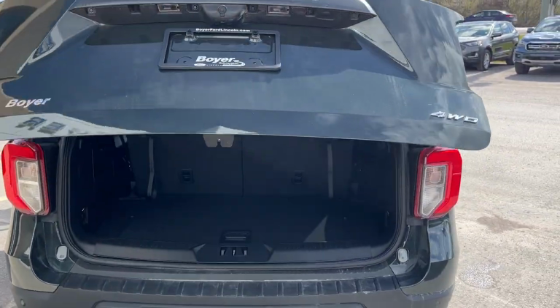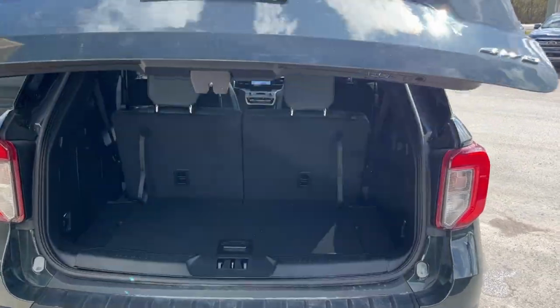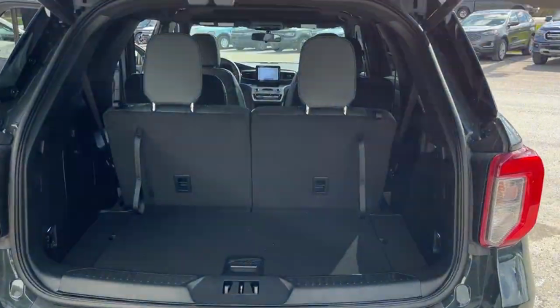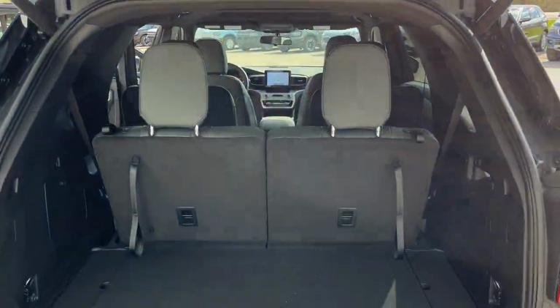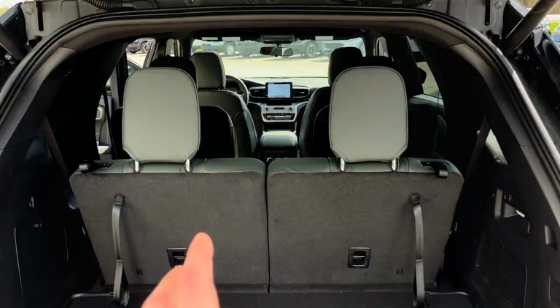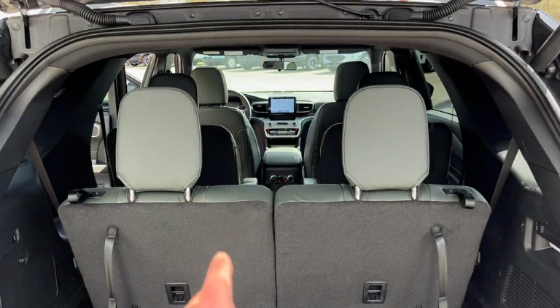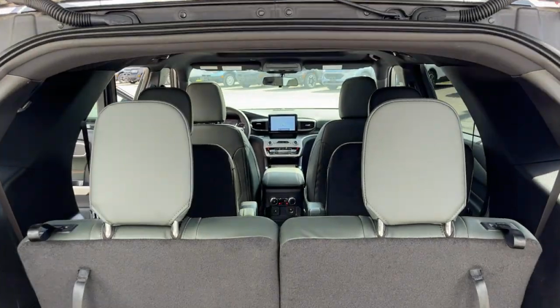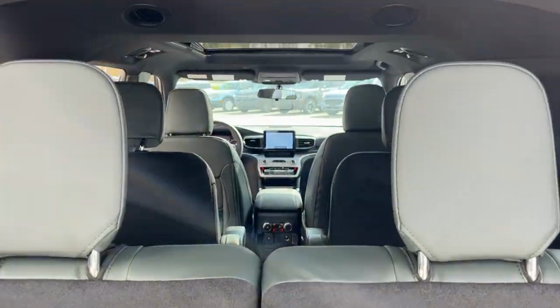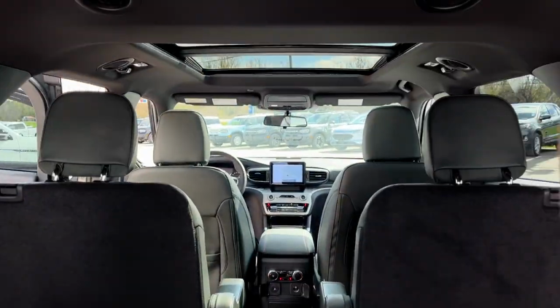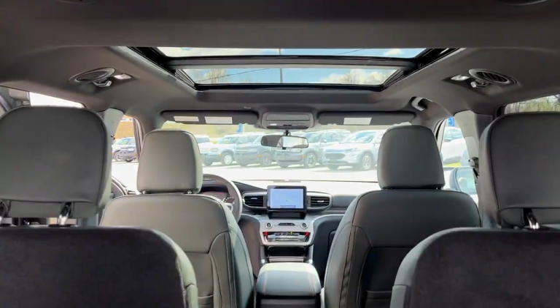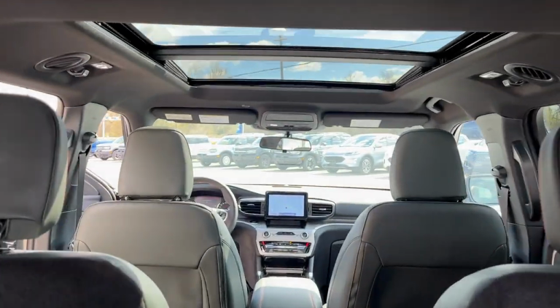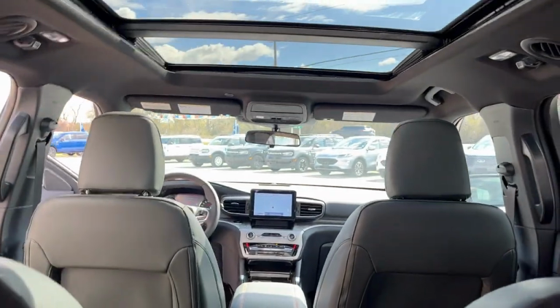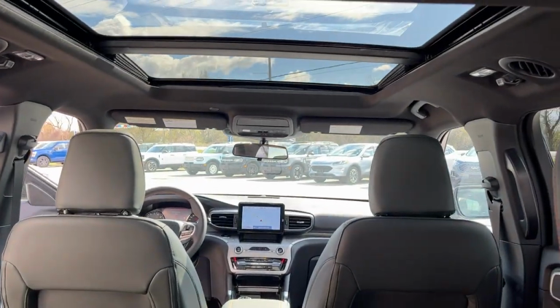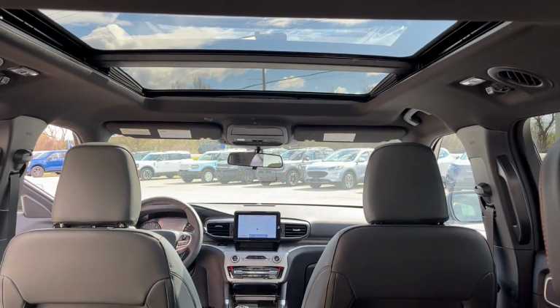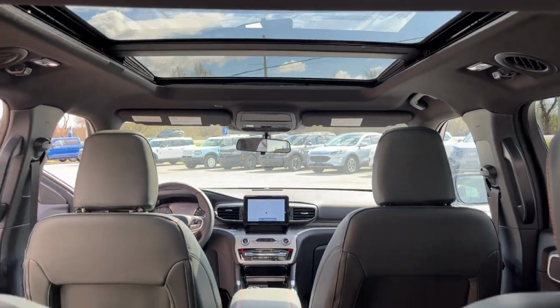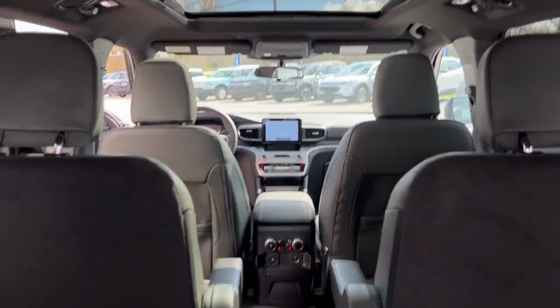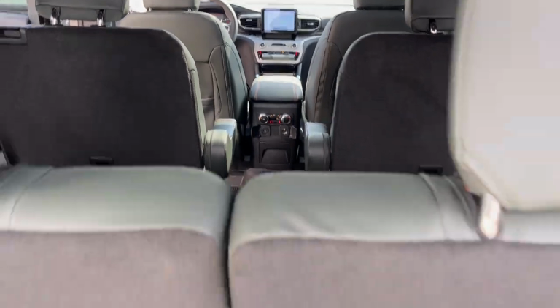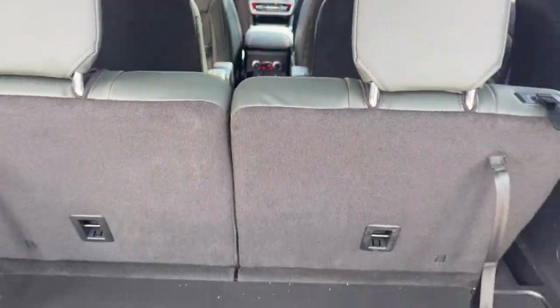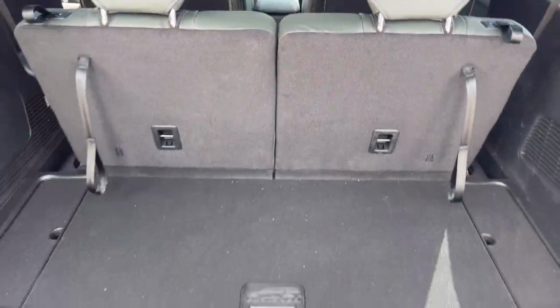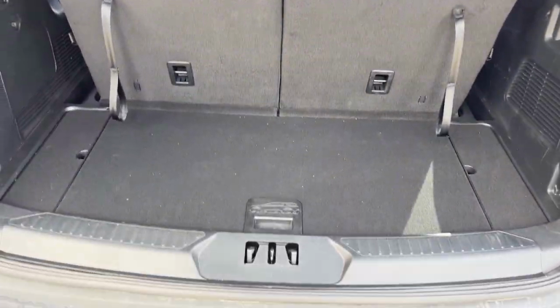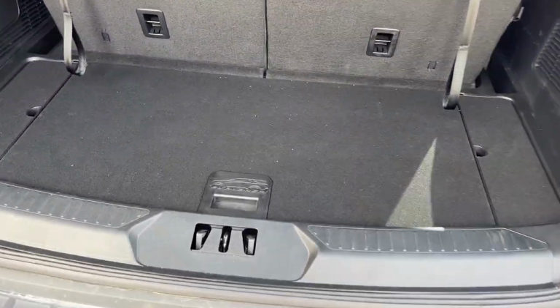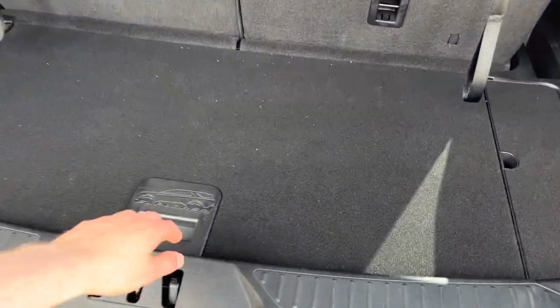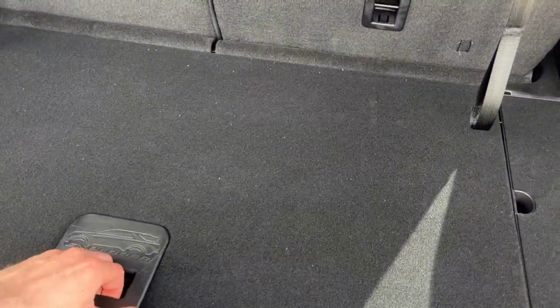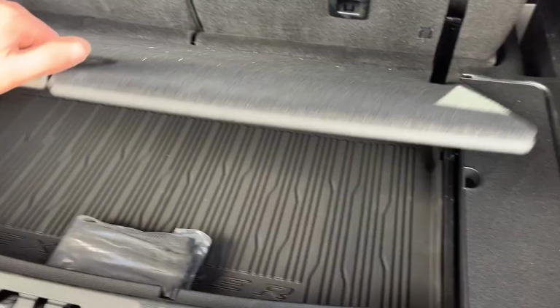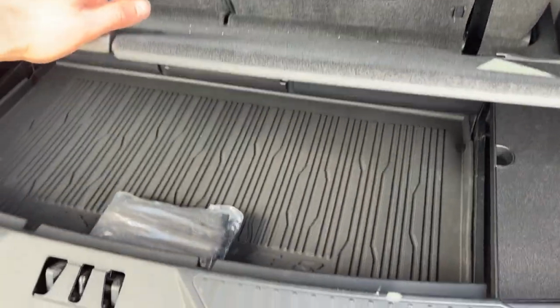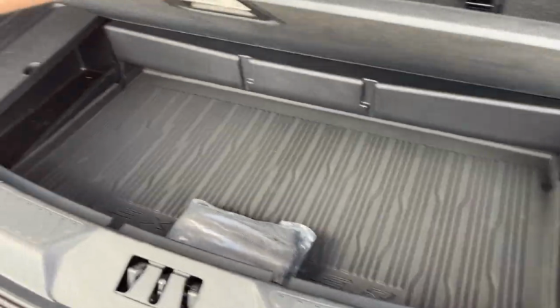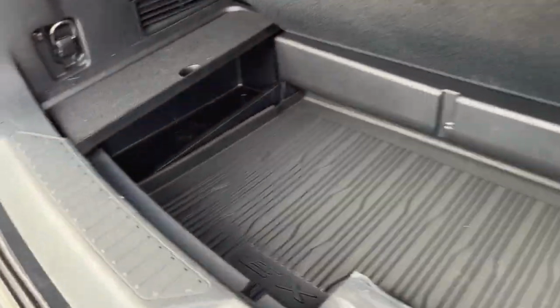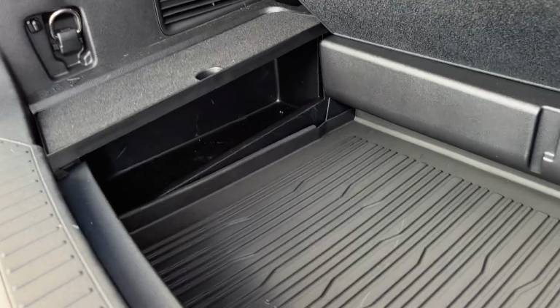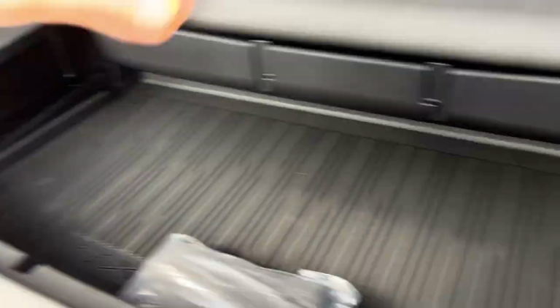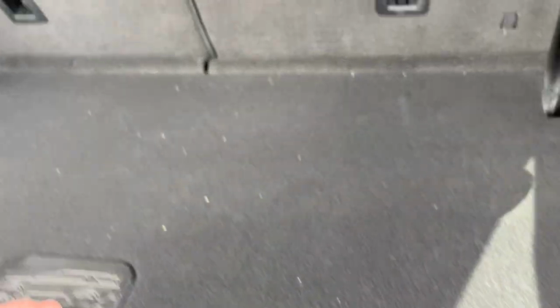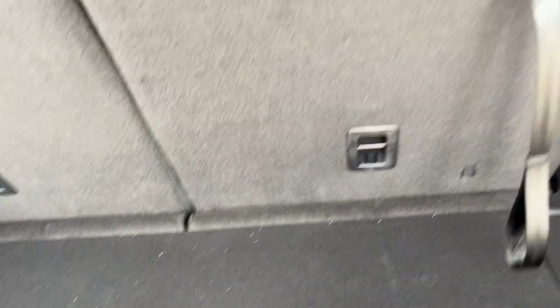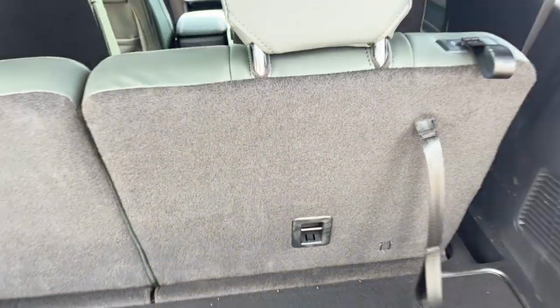Looking at the back, you get the power tailgate. This one seats six, so you have two captain chairs in the middle with a nice twin-panel moonroof, and then two chairs in the third row. There's a little storage section under the floor as well as in the cubbies next to it.